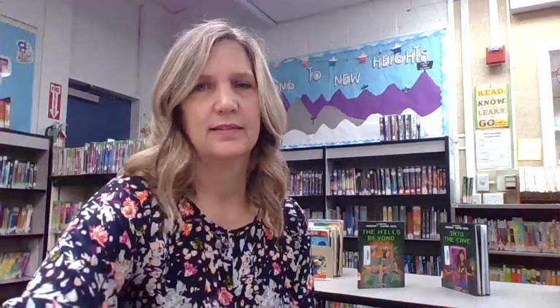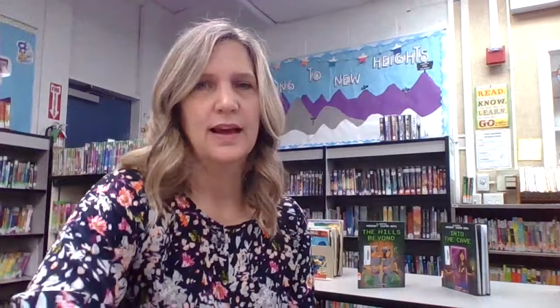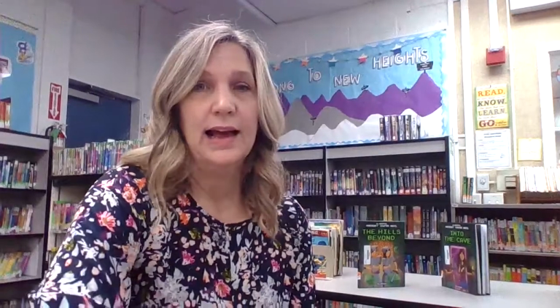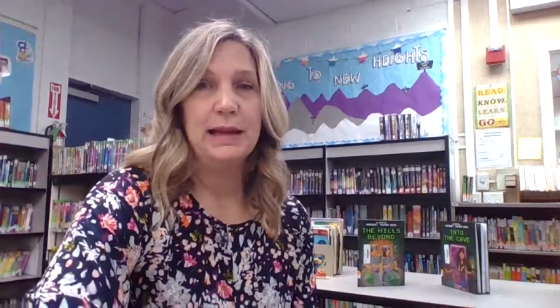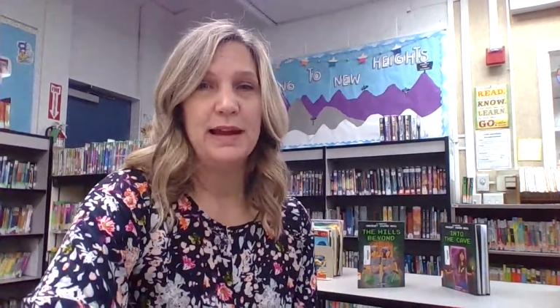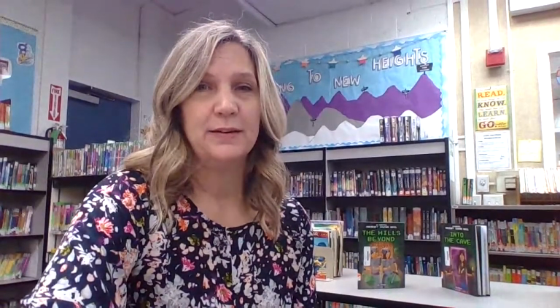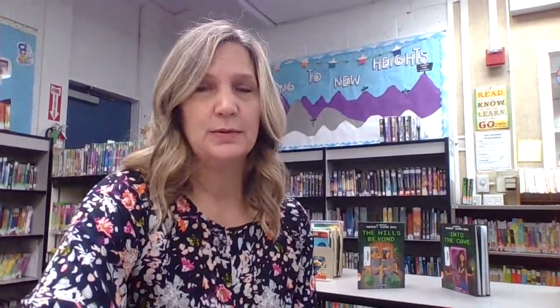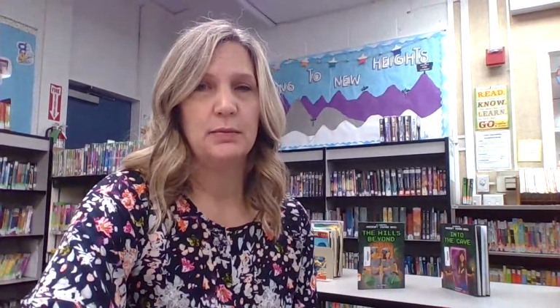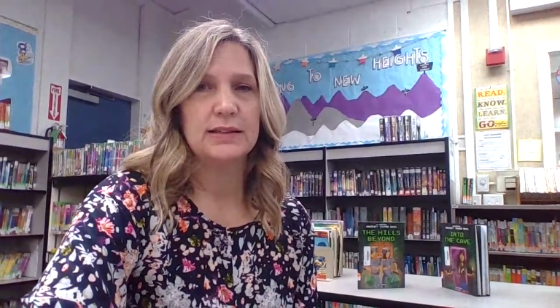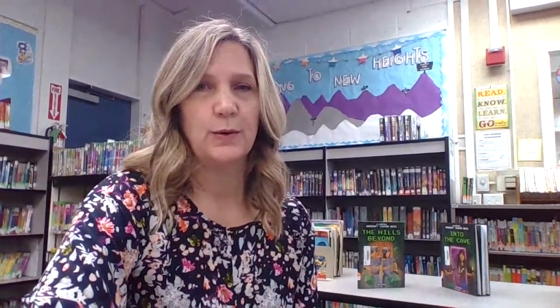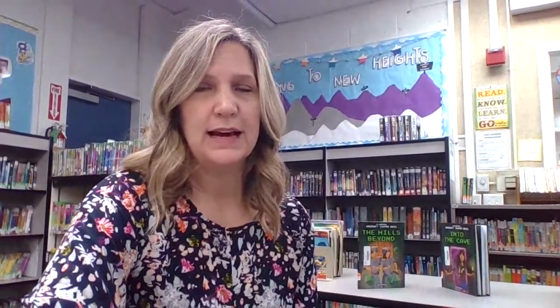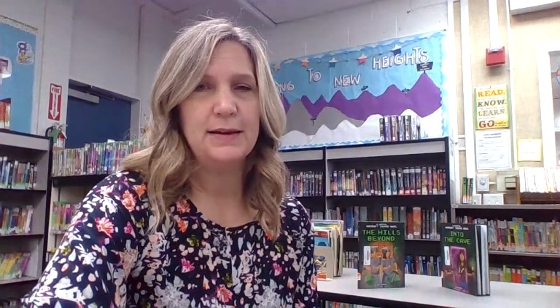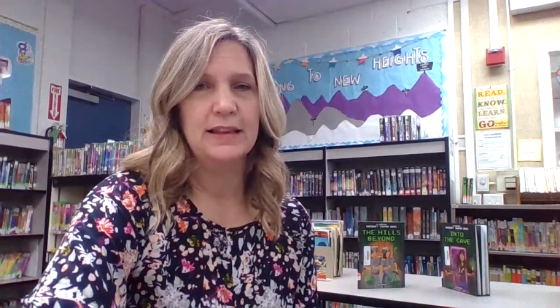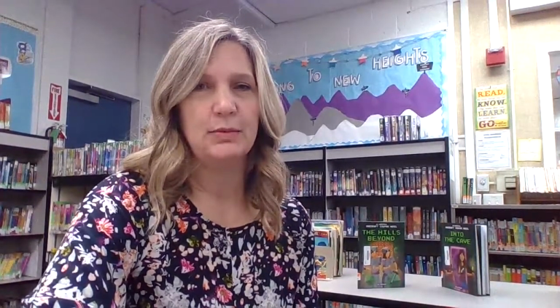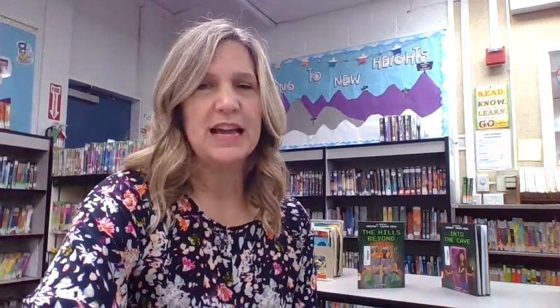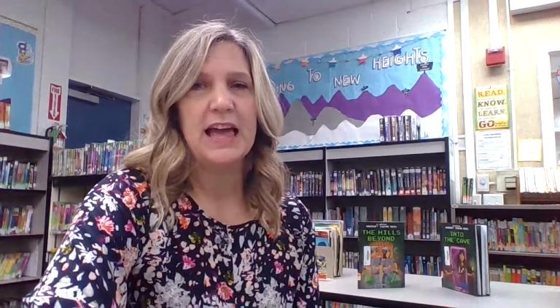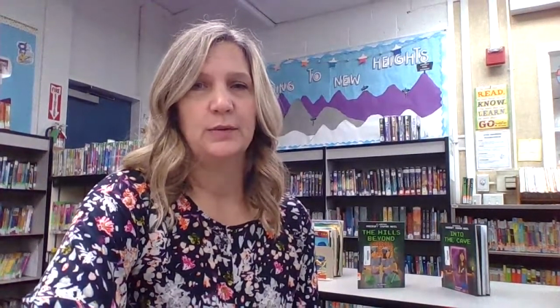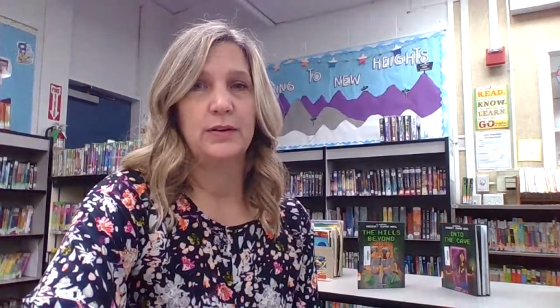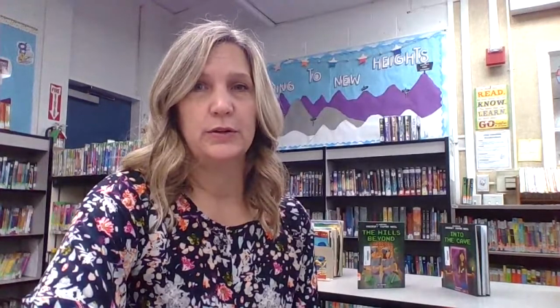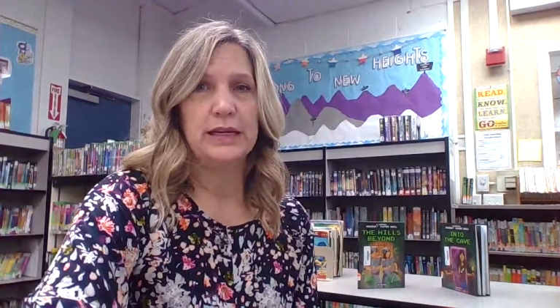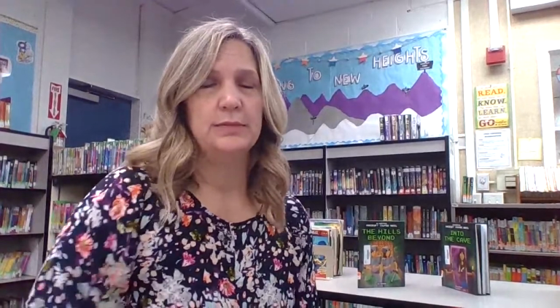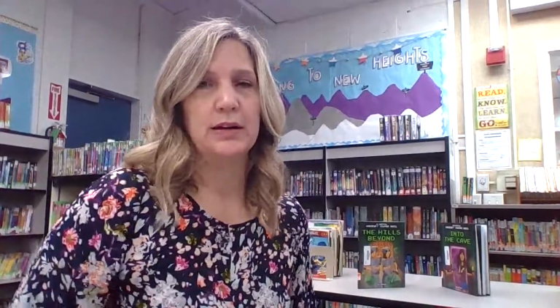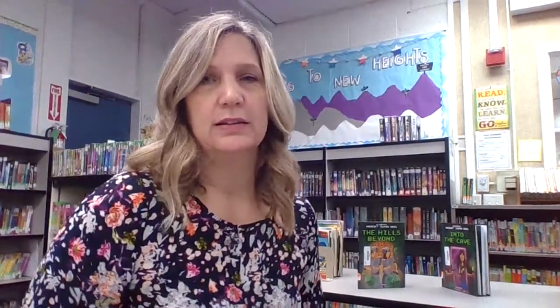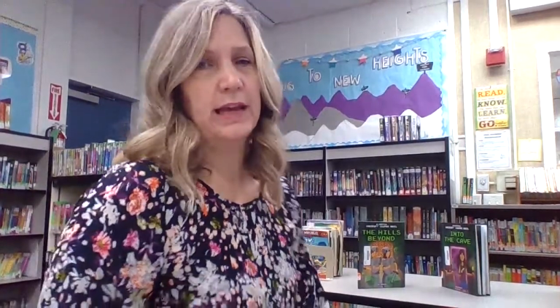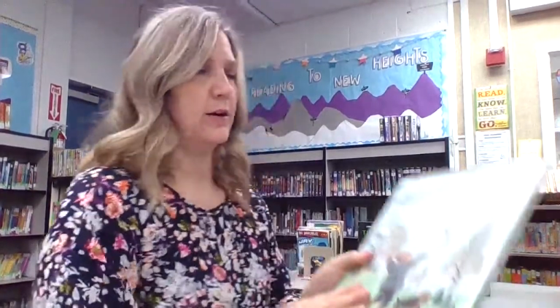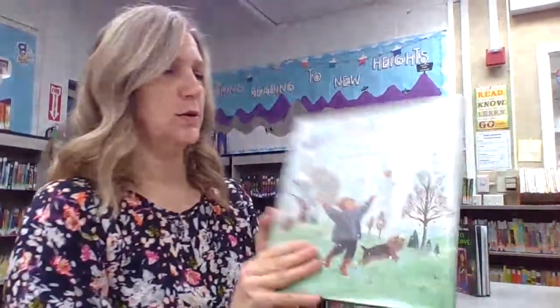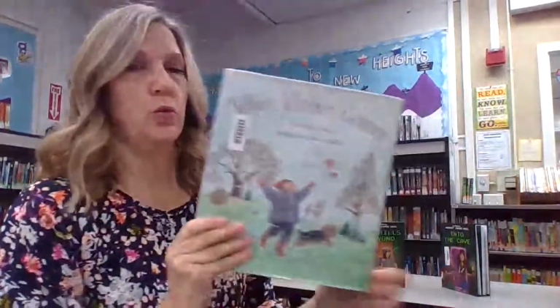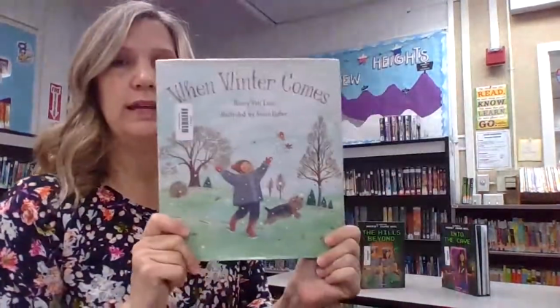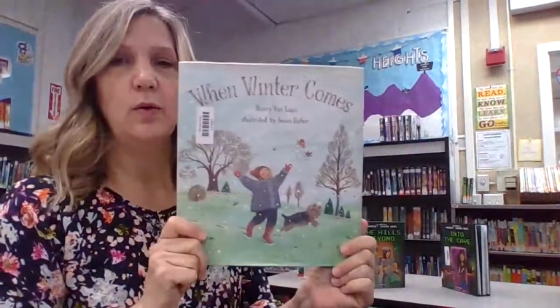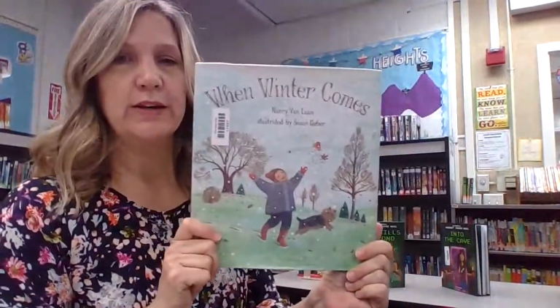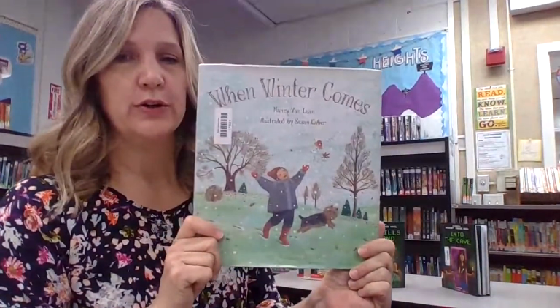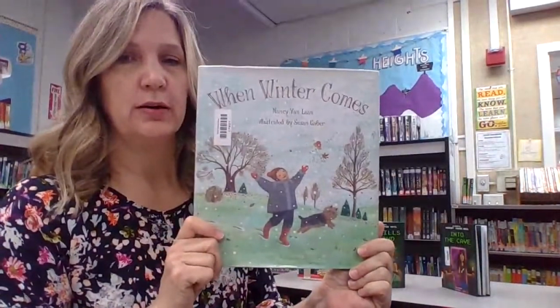Hi Peyton Panthers! Welcome back to storytime in the library, and we are going to read a book today called When Winter Comes.